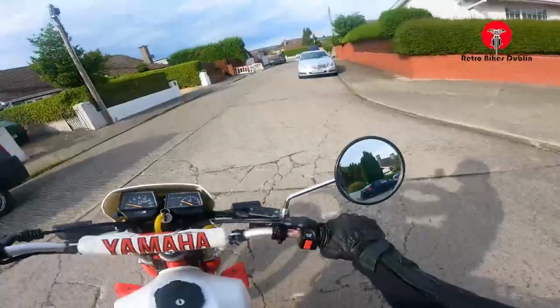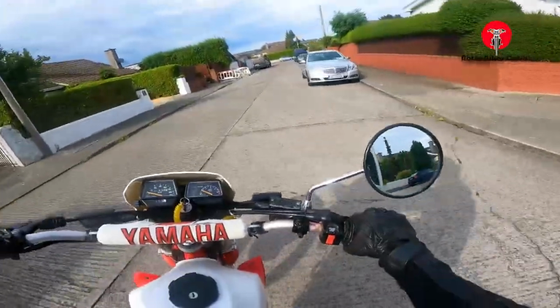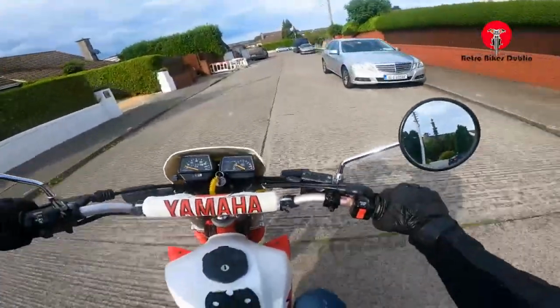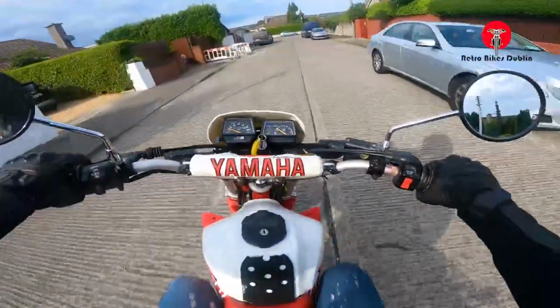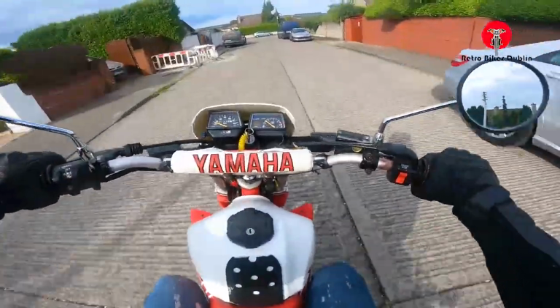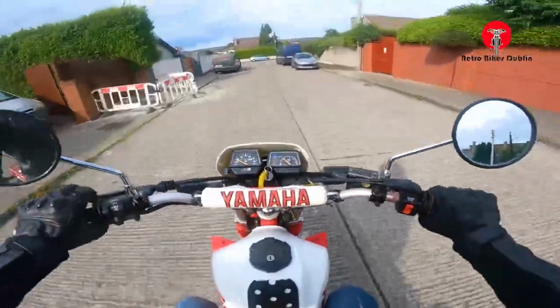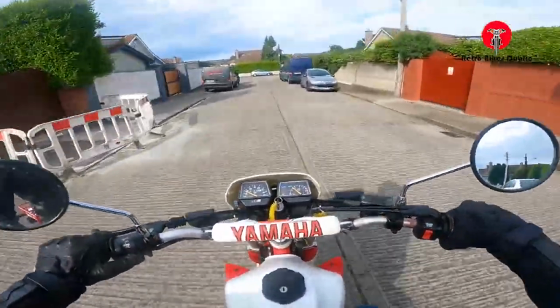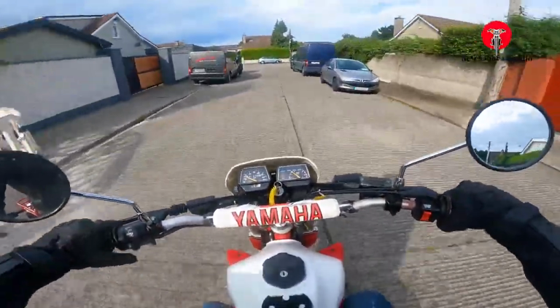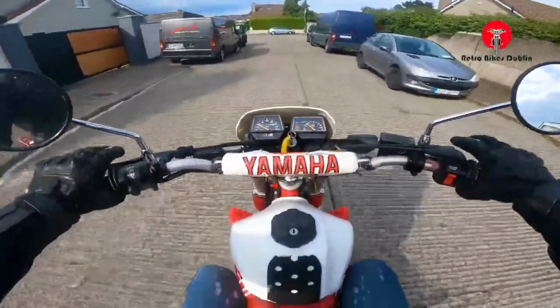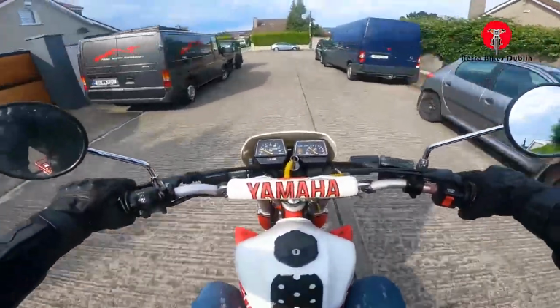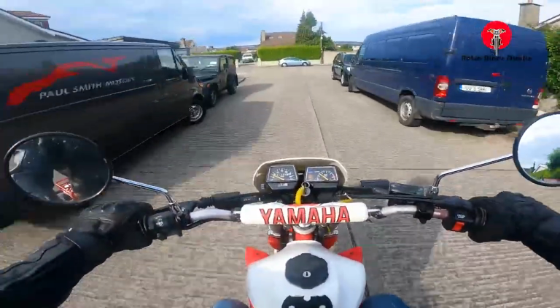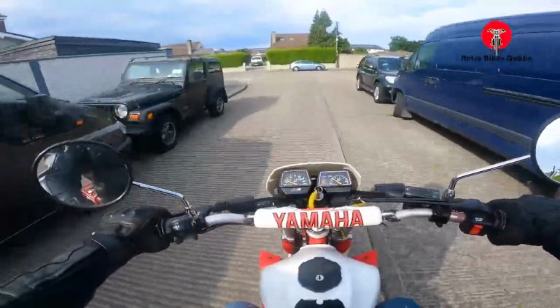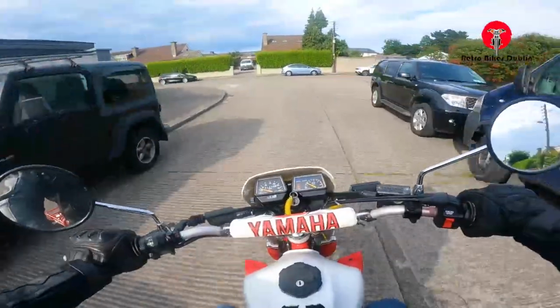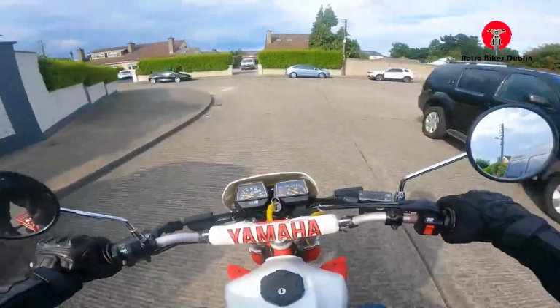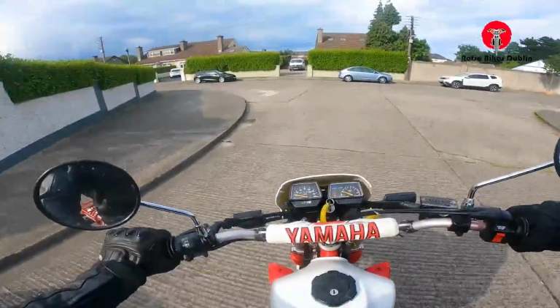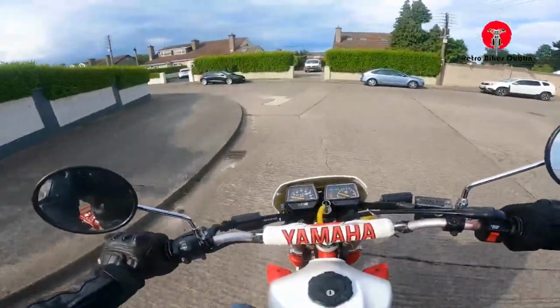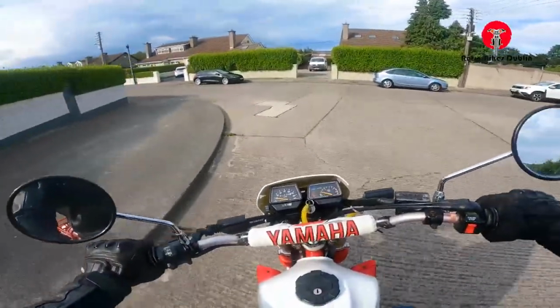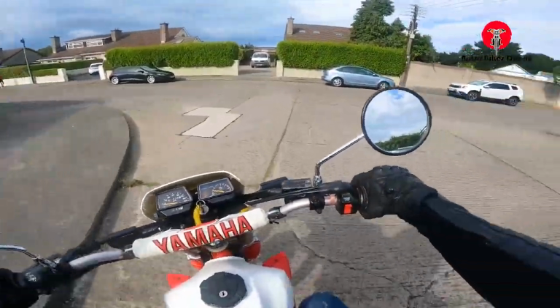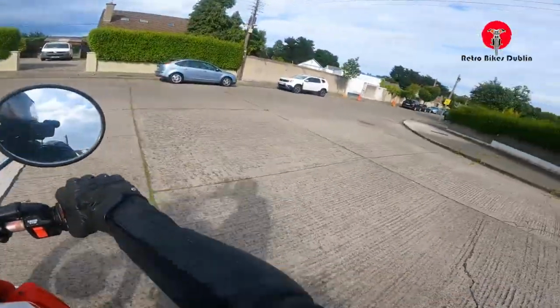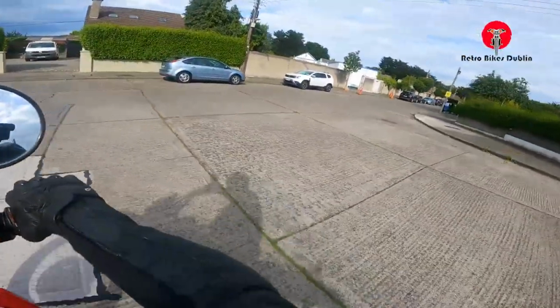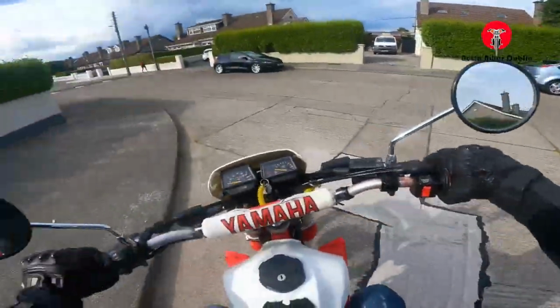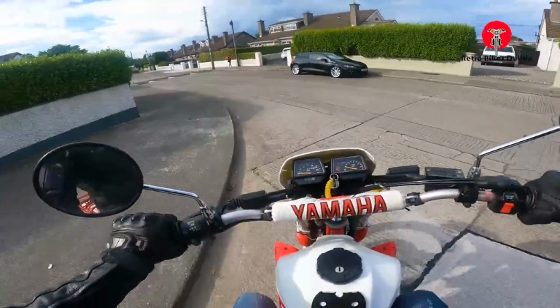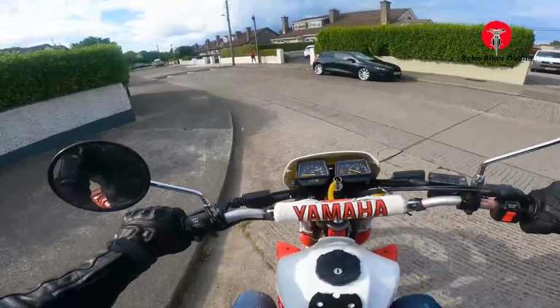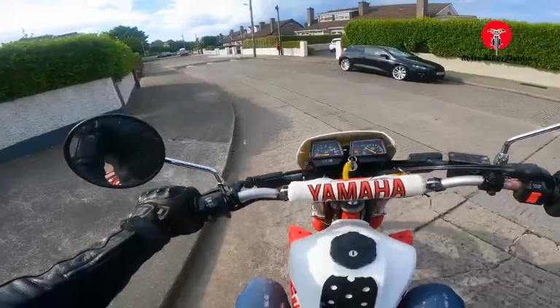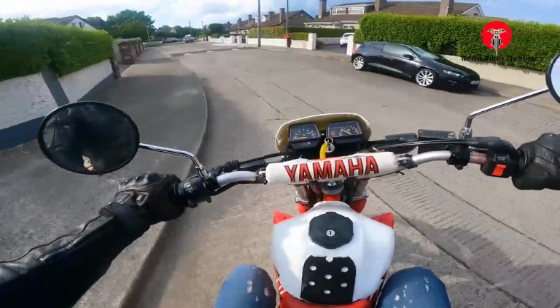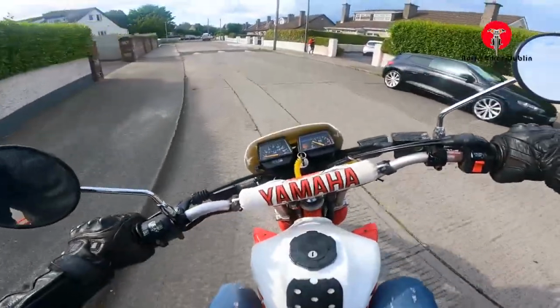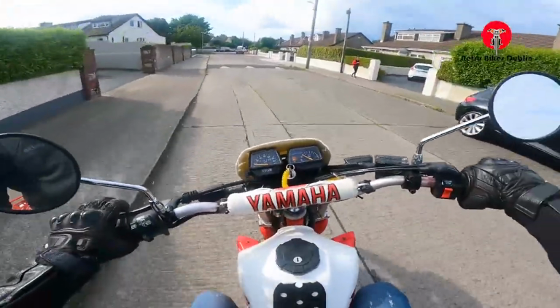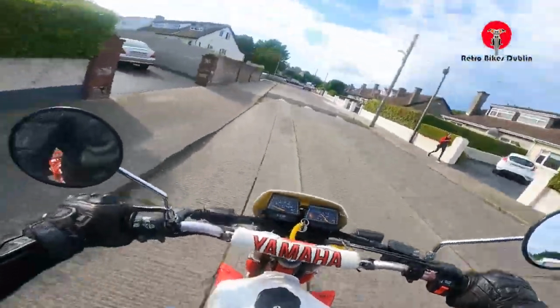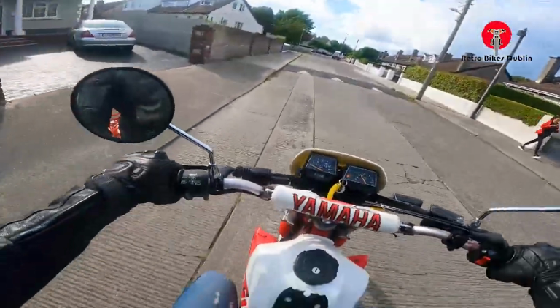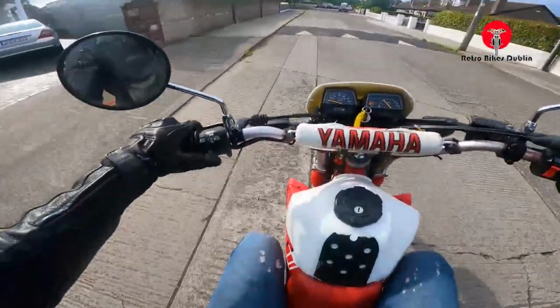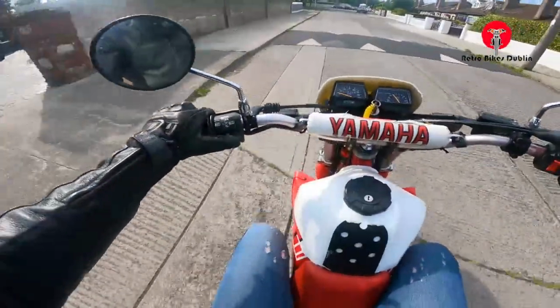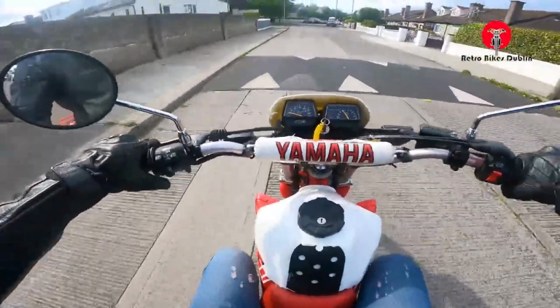The XT225s are like gold dust. I'm not sure what the whole consensus is around the XT350s — maybe you guys could tell me. What are these XT350s like, who likes them, and why do they use them?